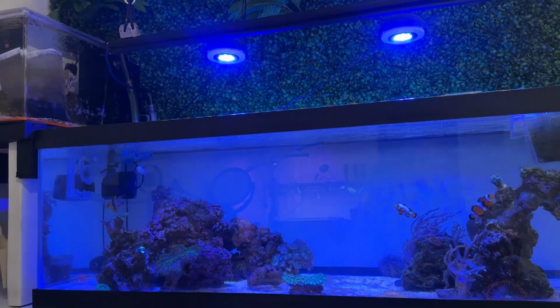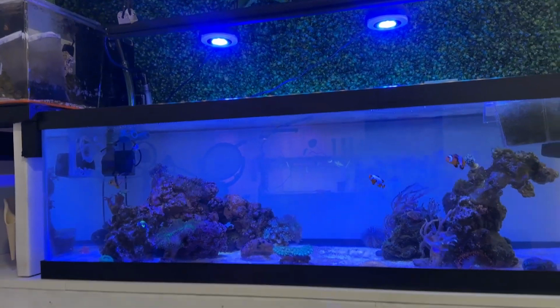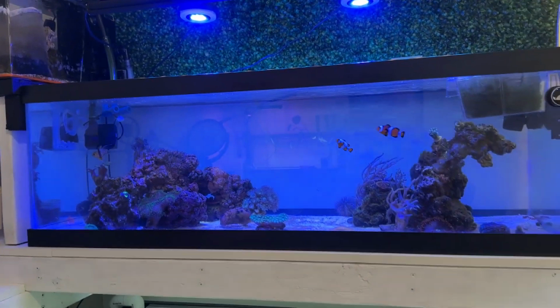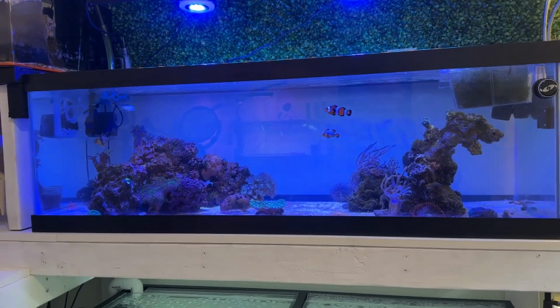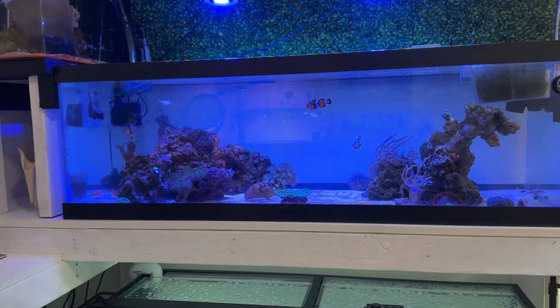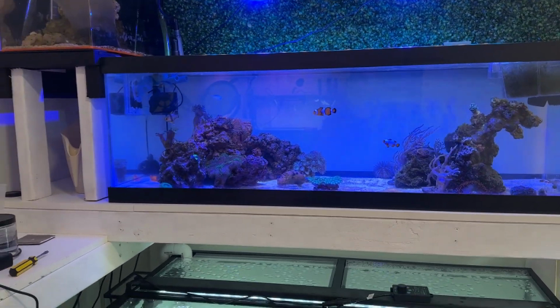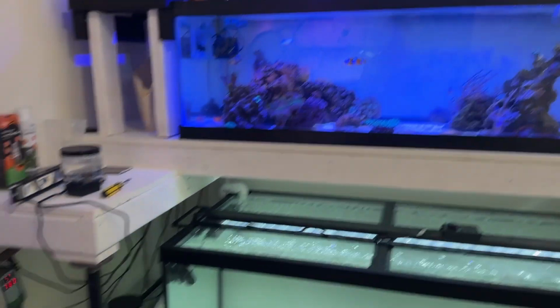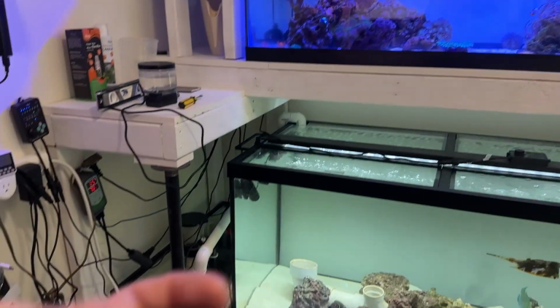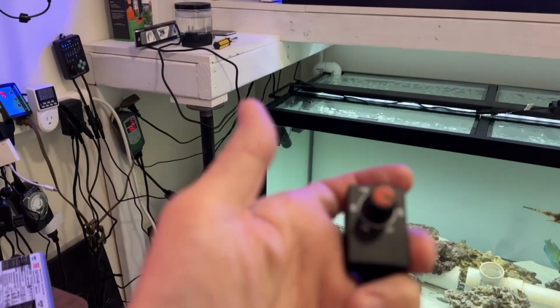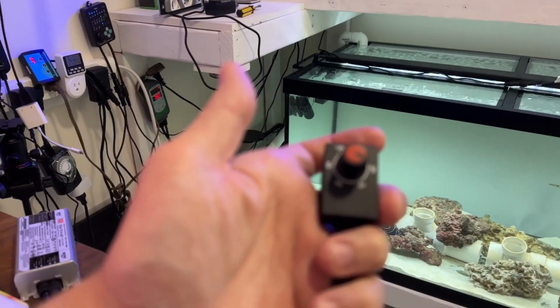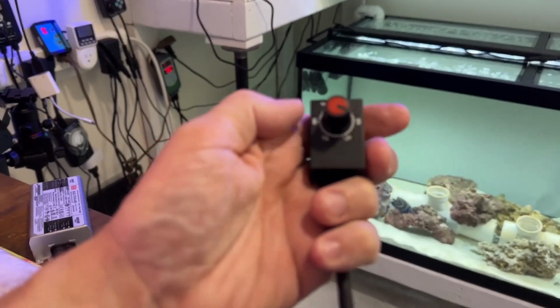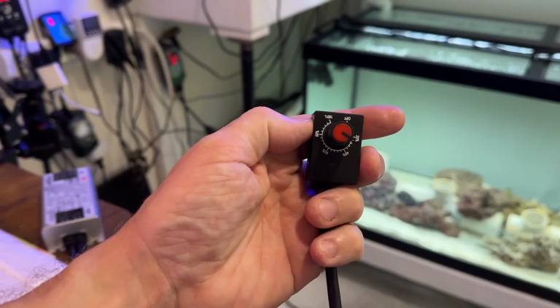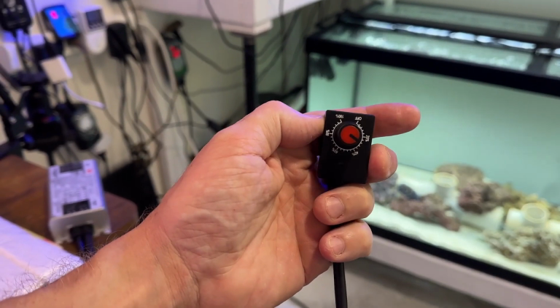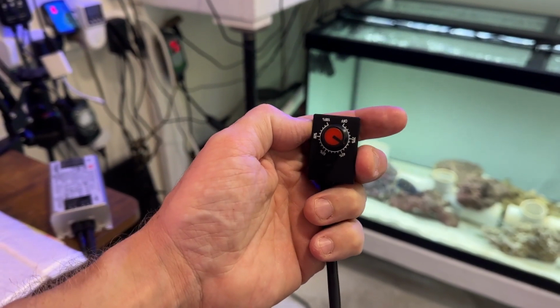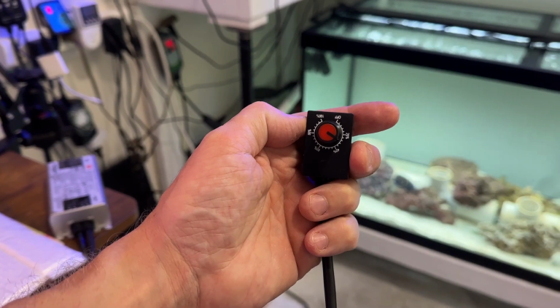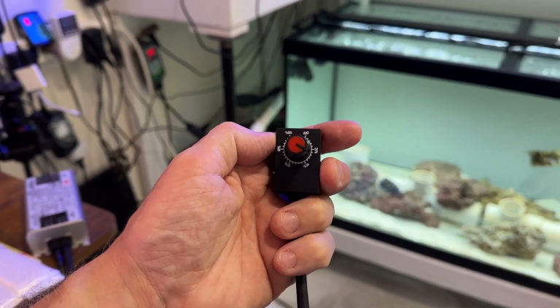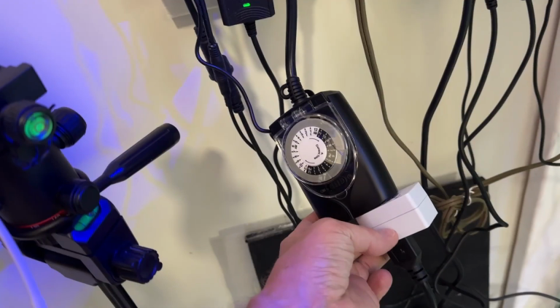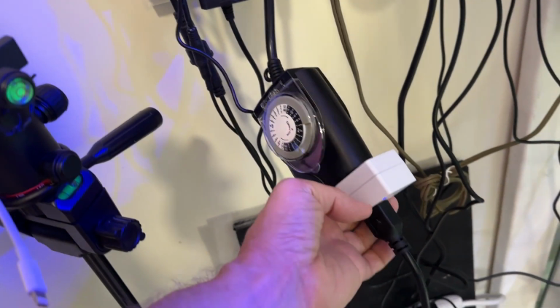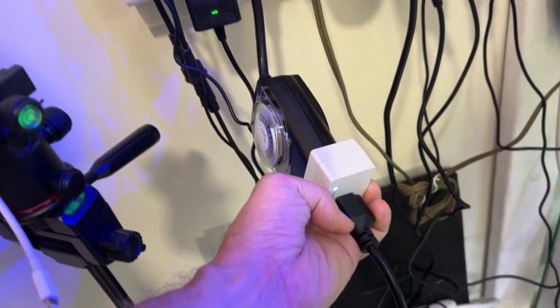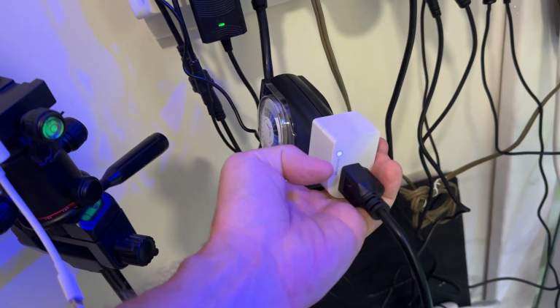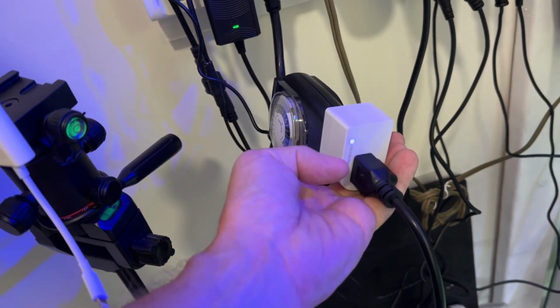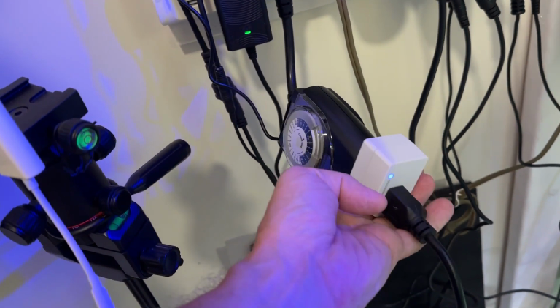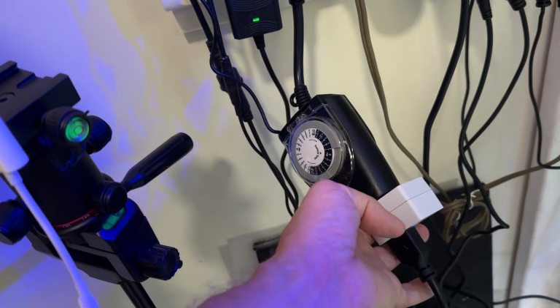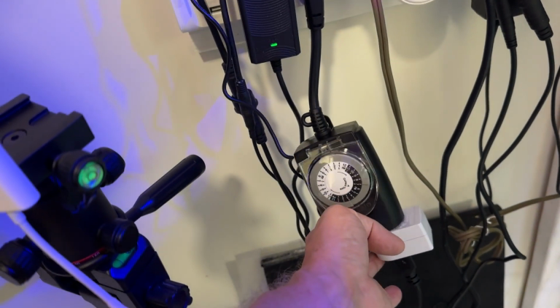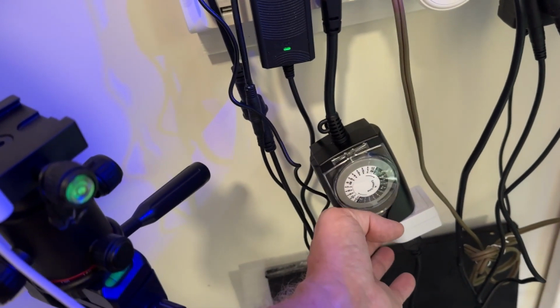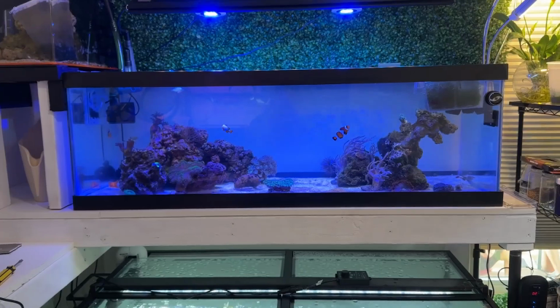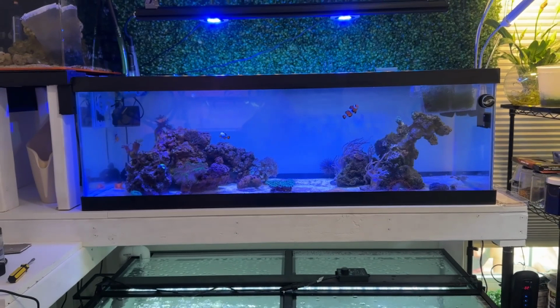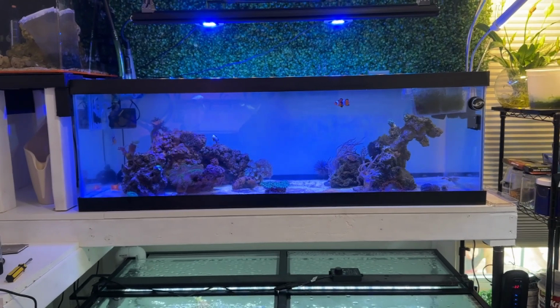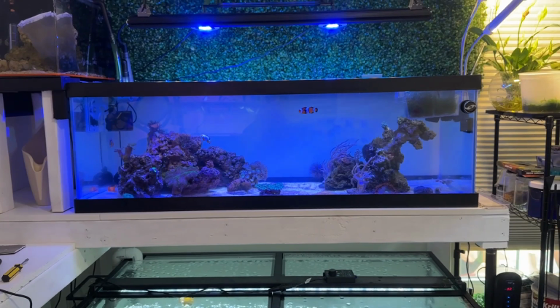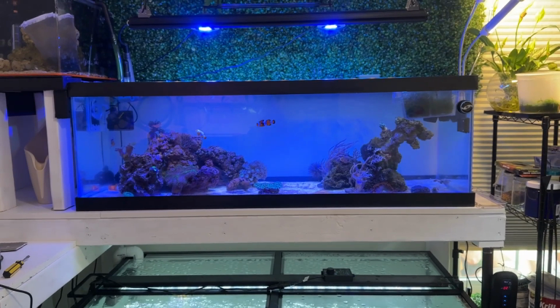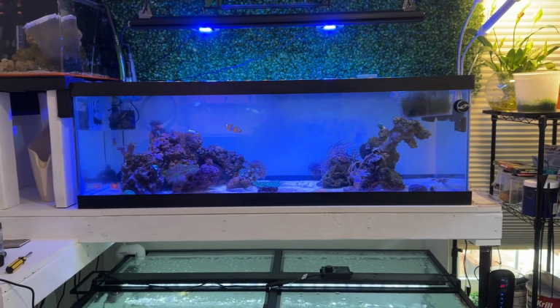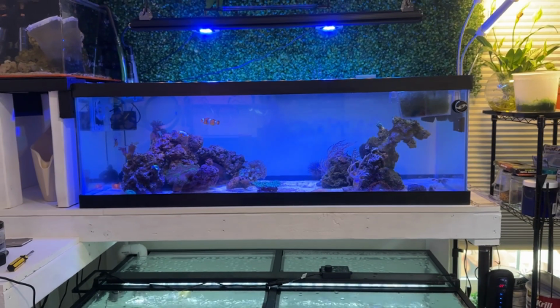Anyway, I'm a big fan of this light. Shipping was fast and the company was very communicative. Stick around so we can show you how to do 1-to-10 volt control, and give us a like and a subscribe if you liked this video — we'll see you in the next one.